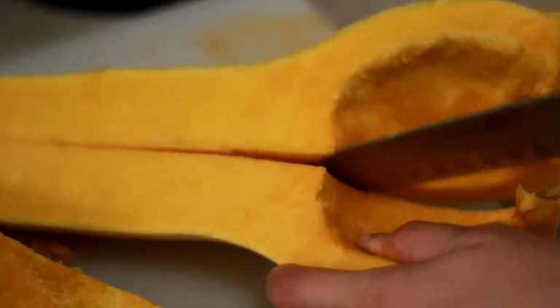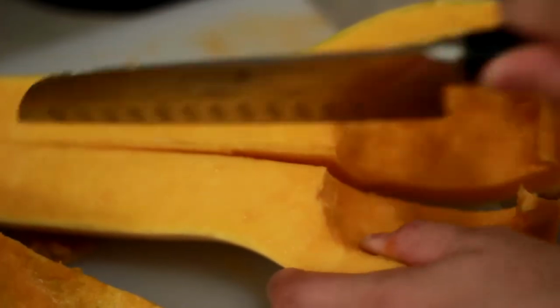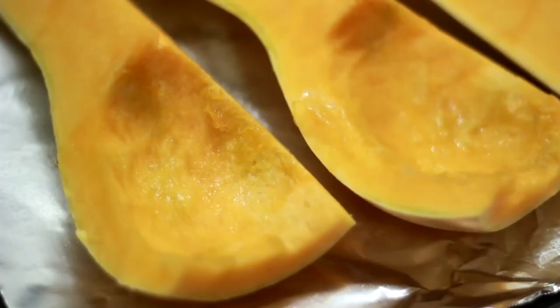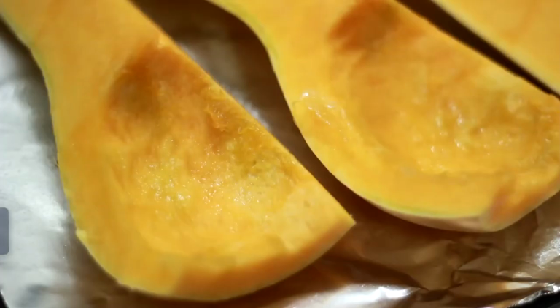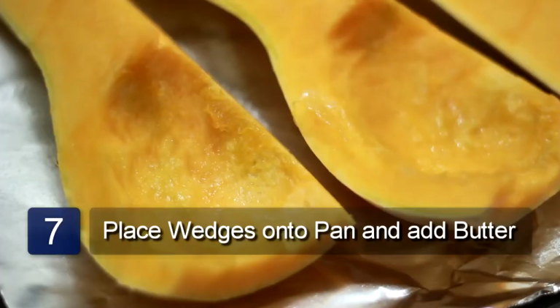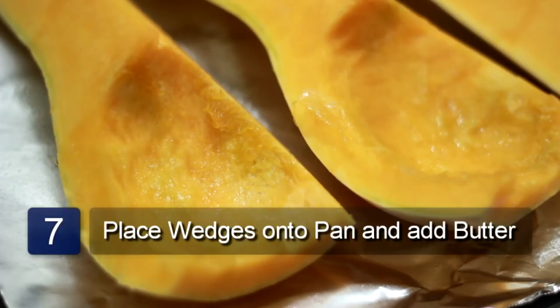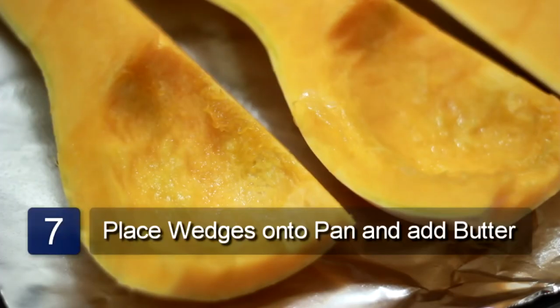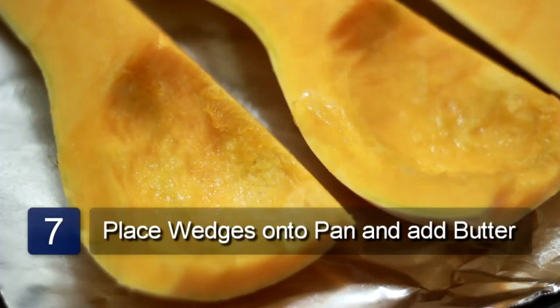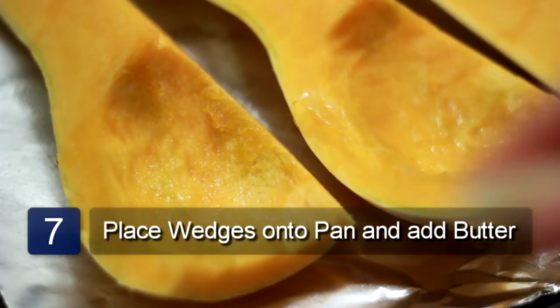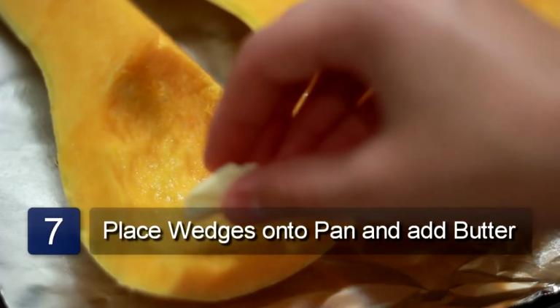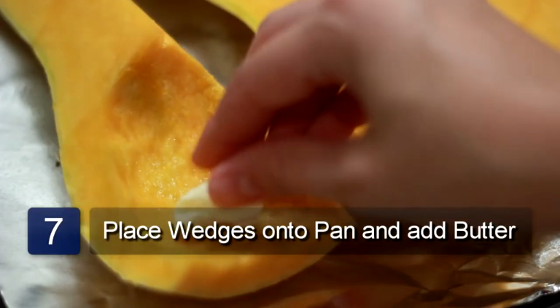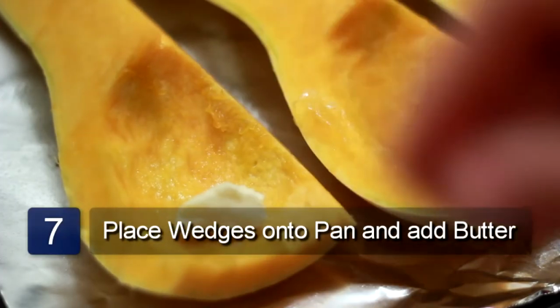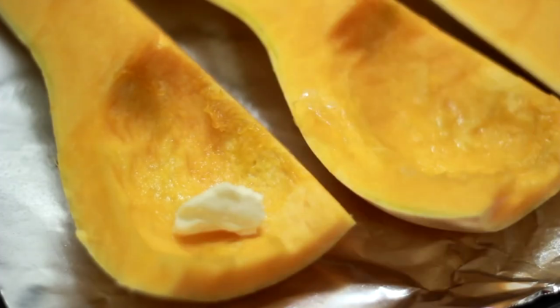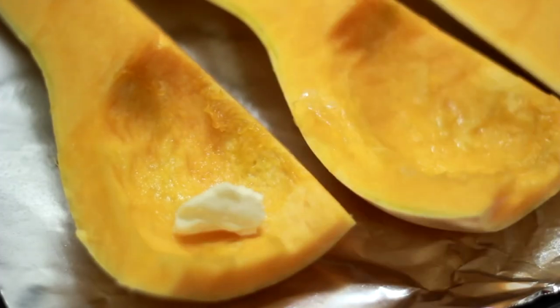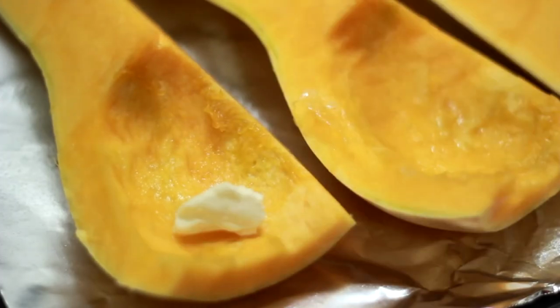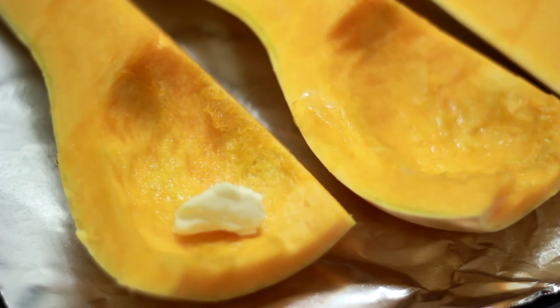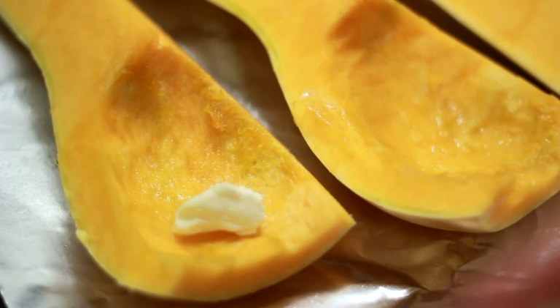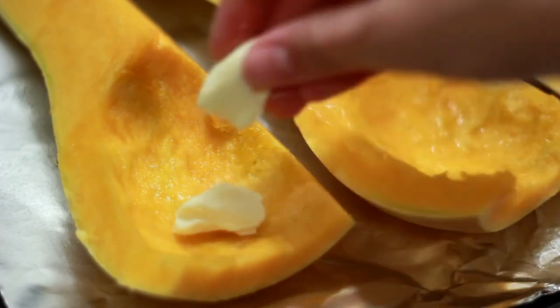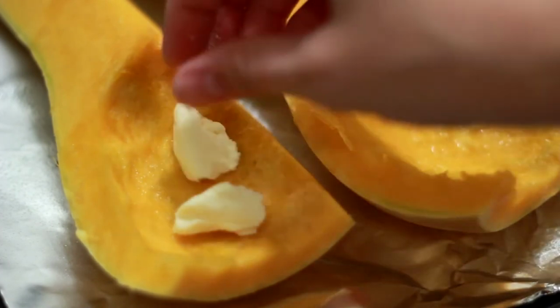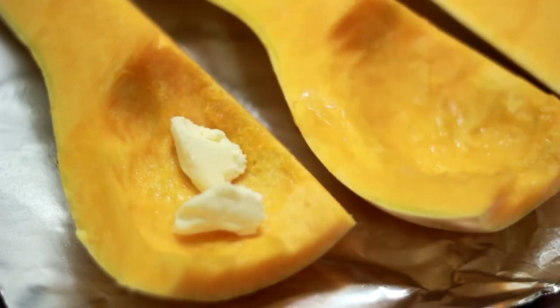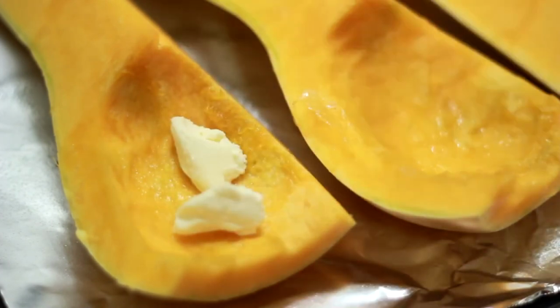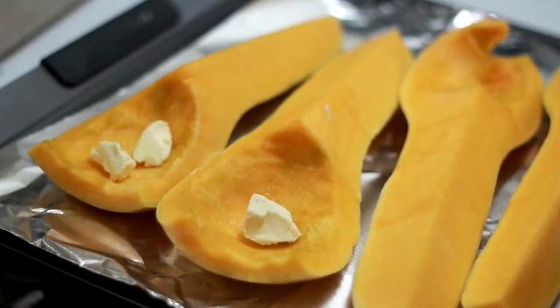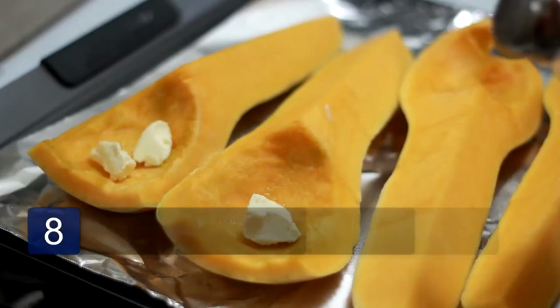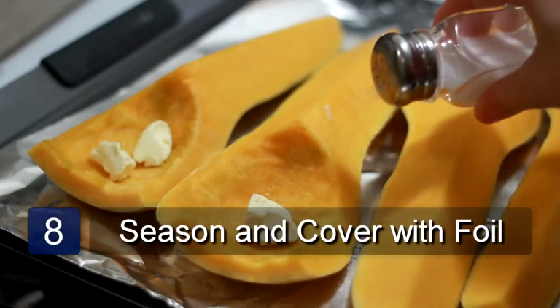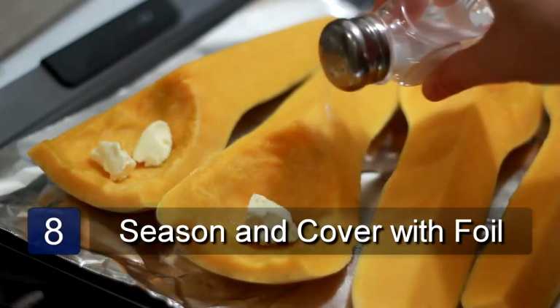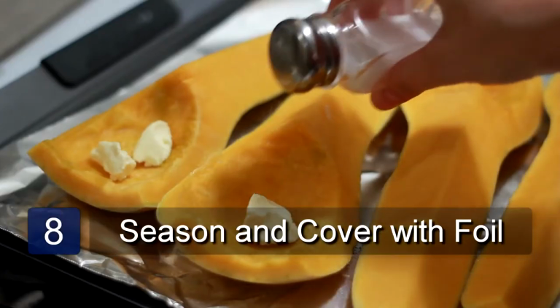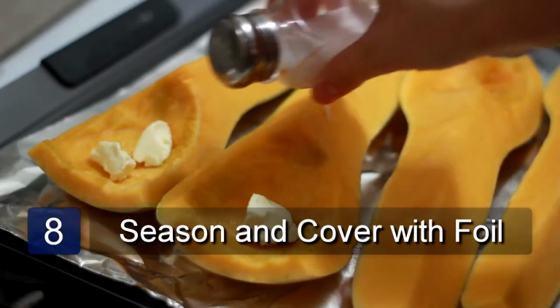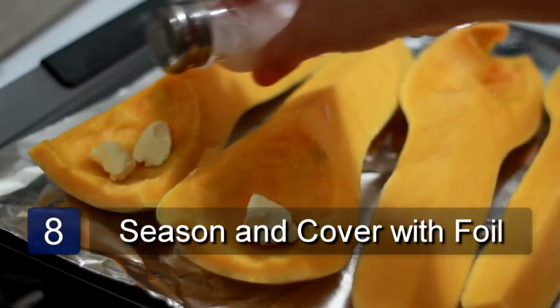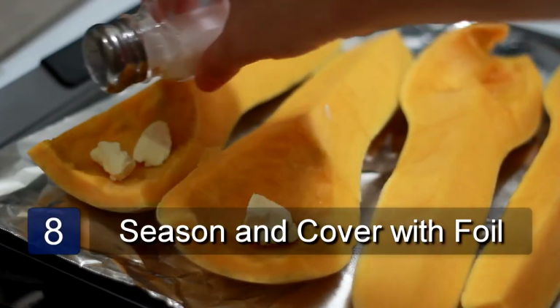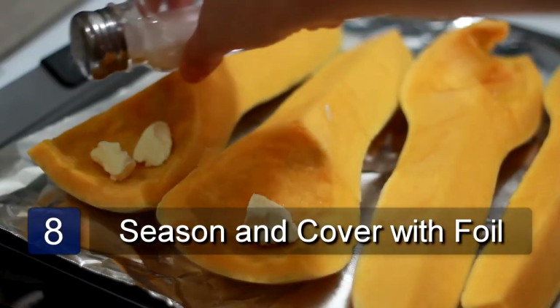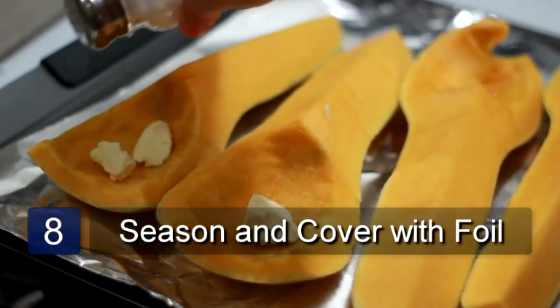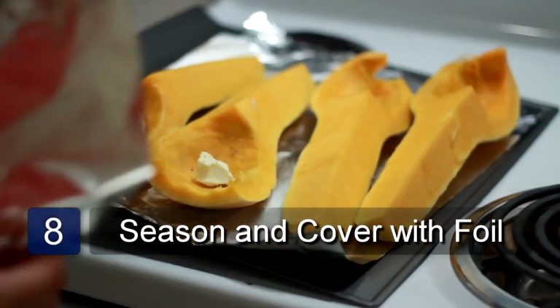Place the wedges onto the baking sheet and add some butter to each piece. Season with the desired amount of salt and pepper and cover with the foil.